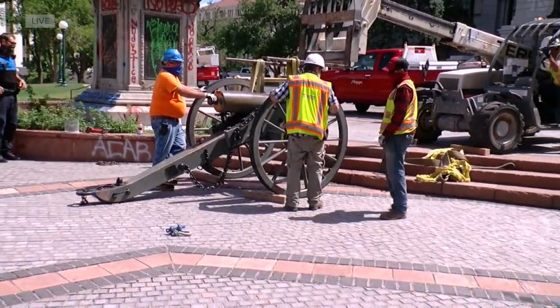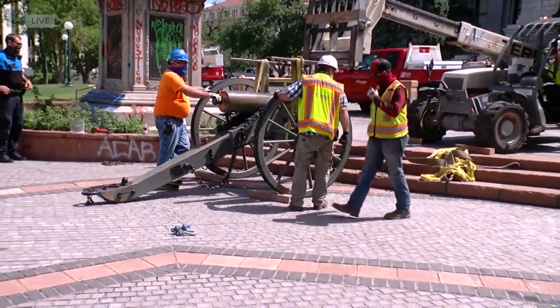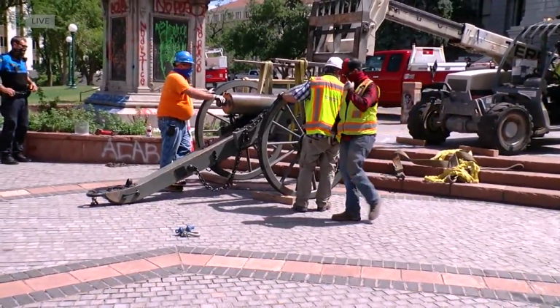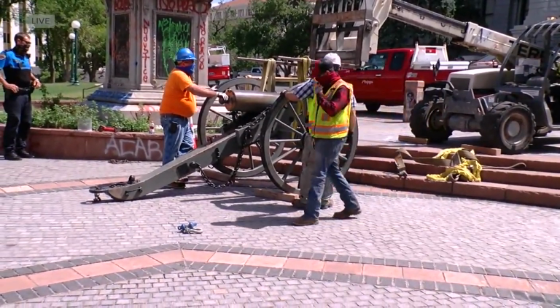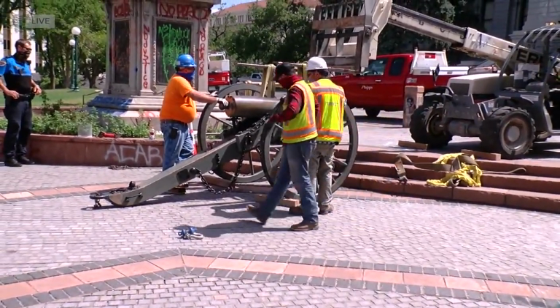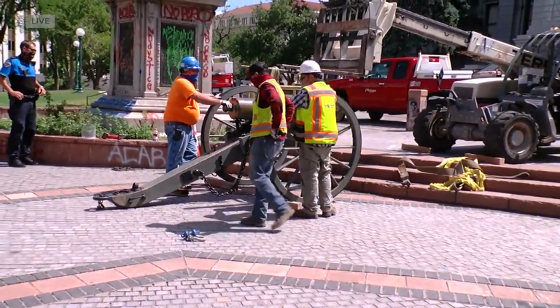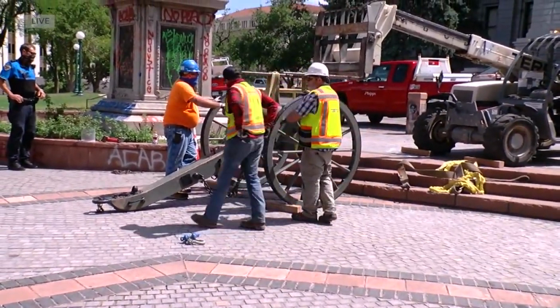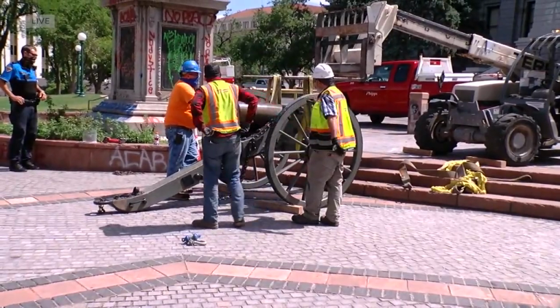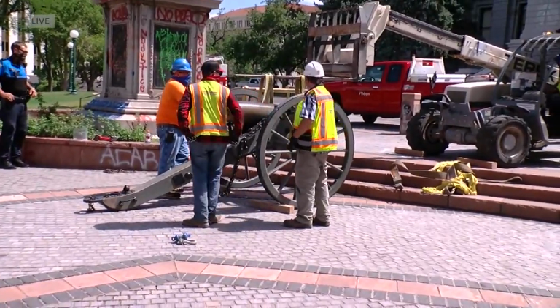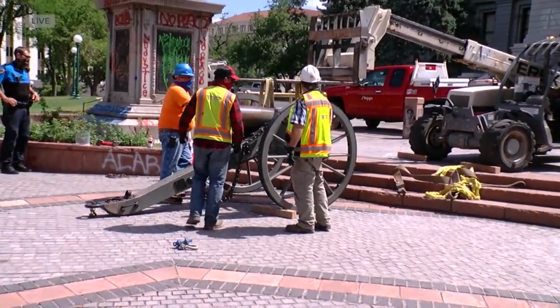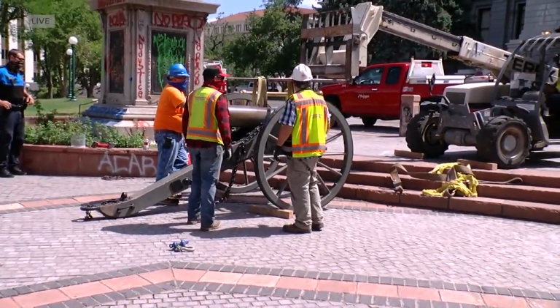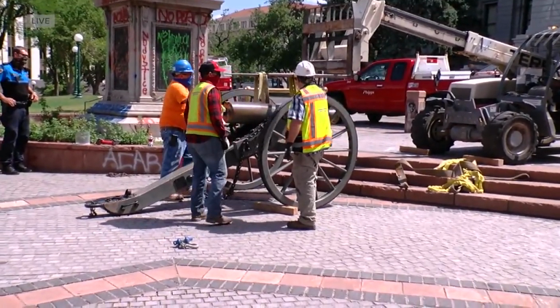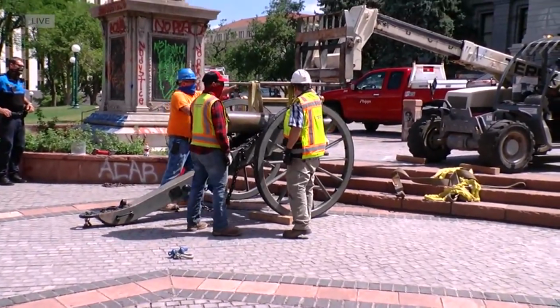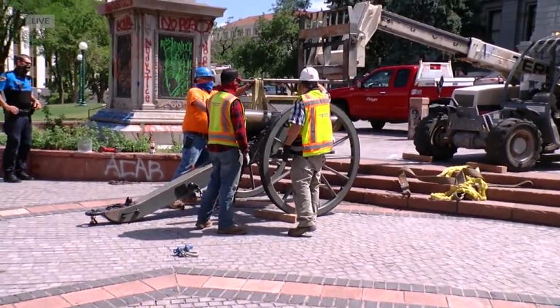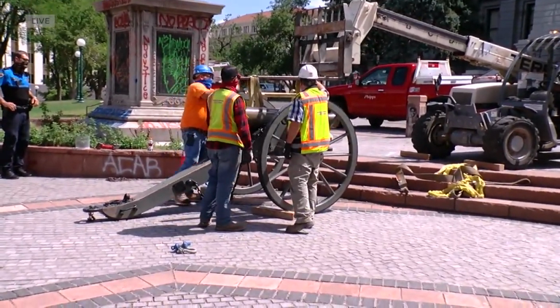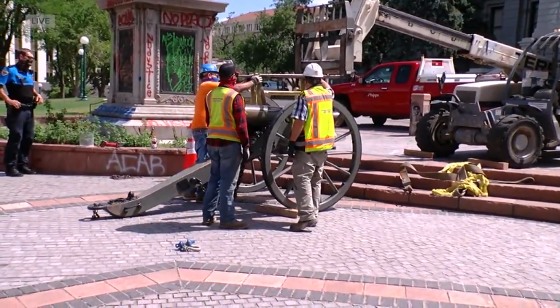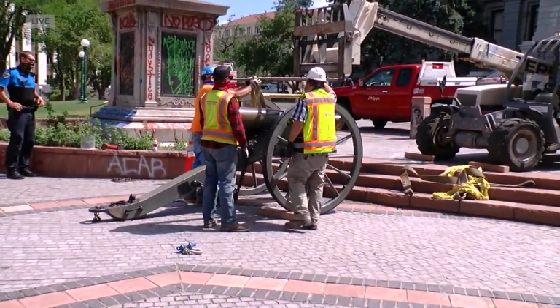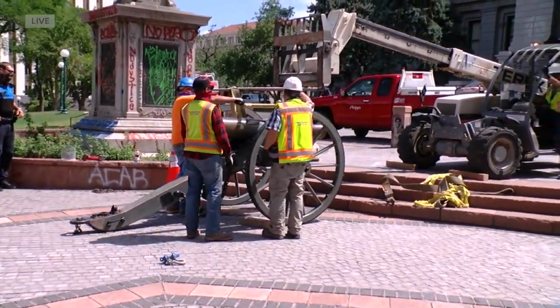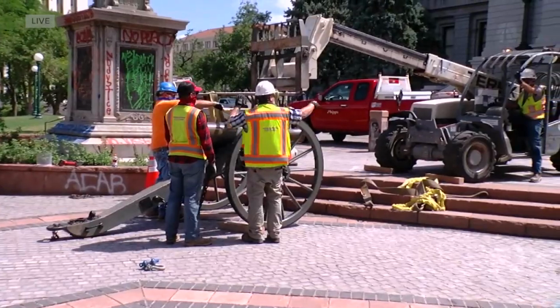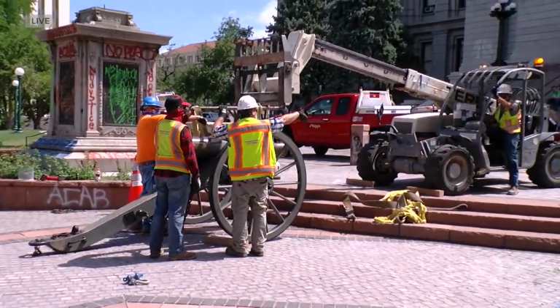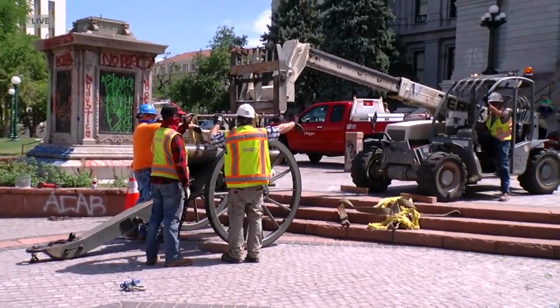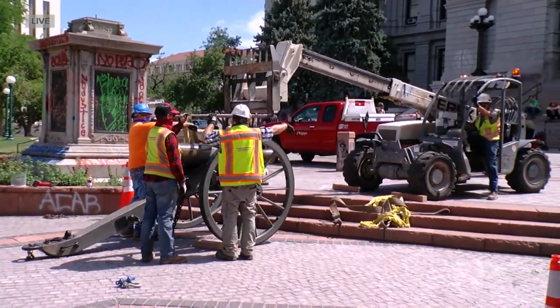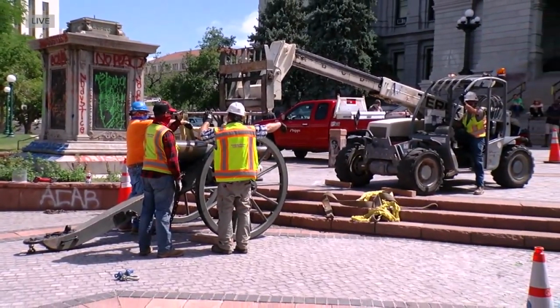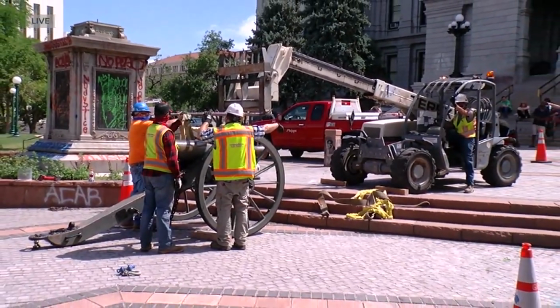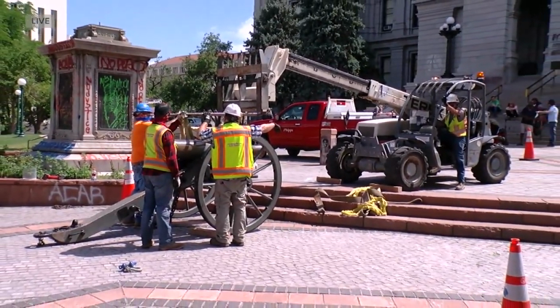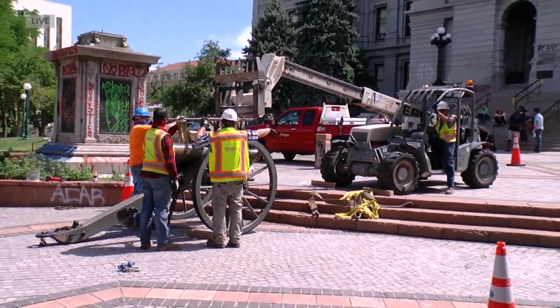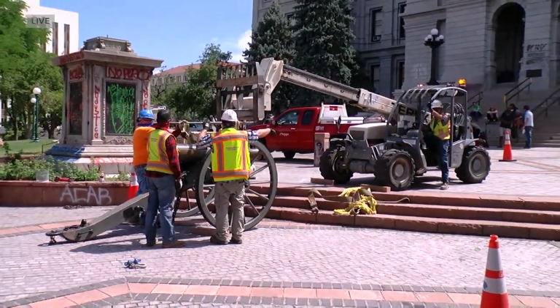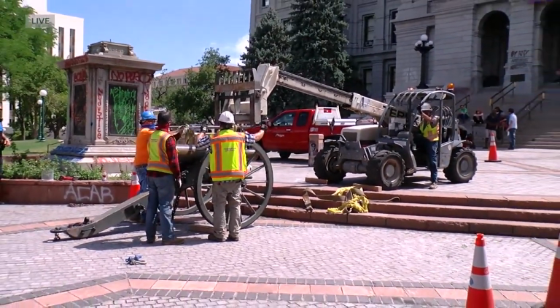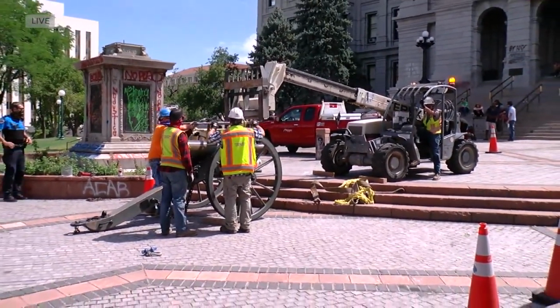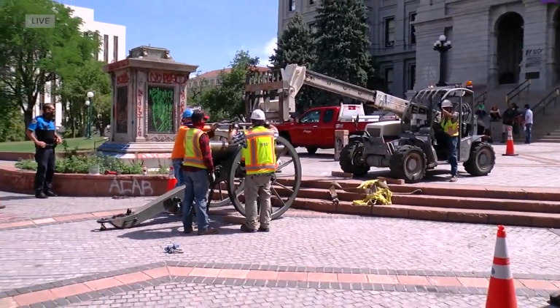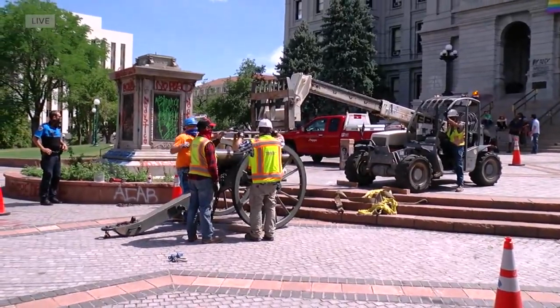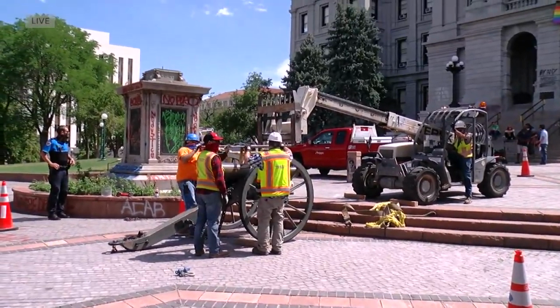These cannons are extremely heavy, so they're using a forklift to lift them up, and then they'll eventually put them in the back of a flatbed trailer. Again, the Union Soldier statue came toppling over at about 1:30 this morning.